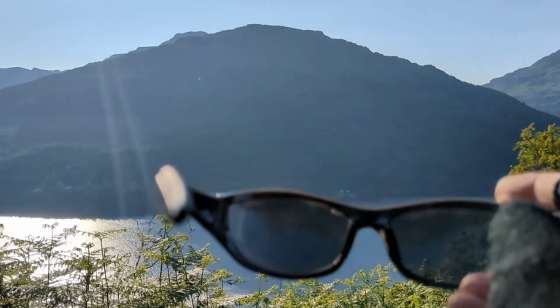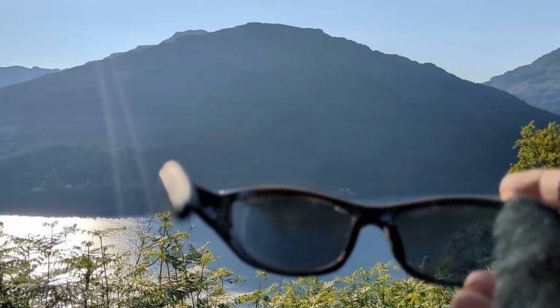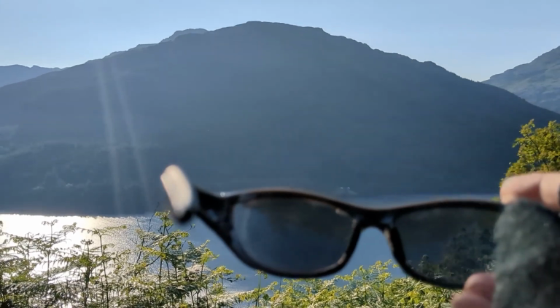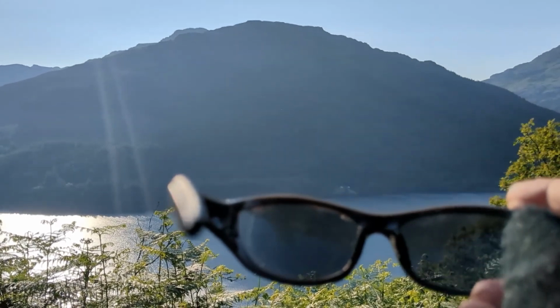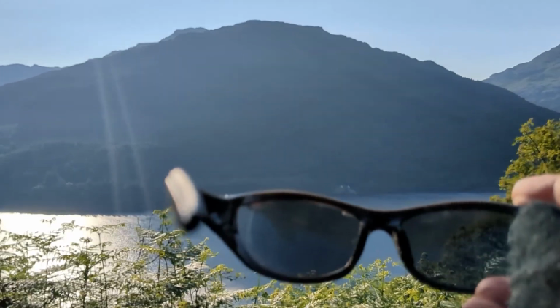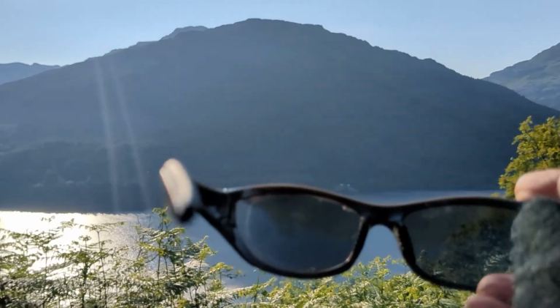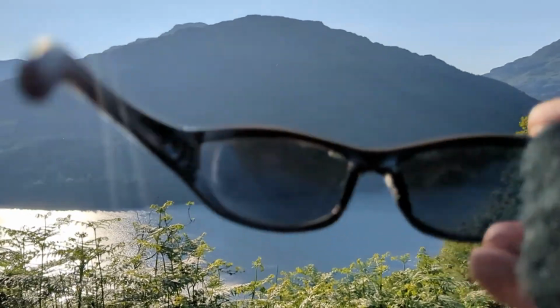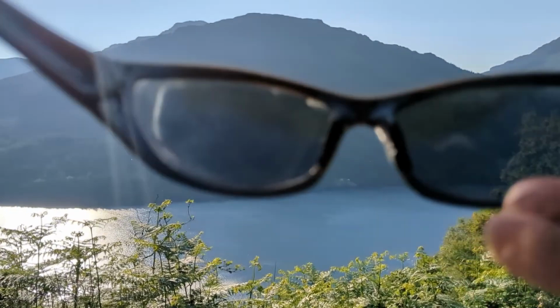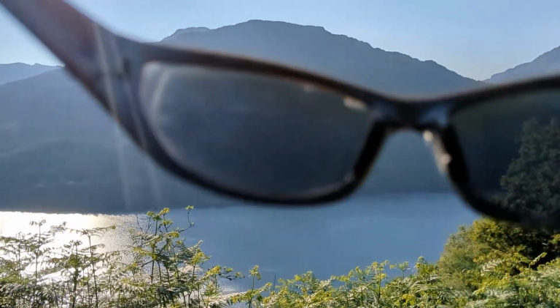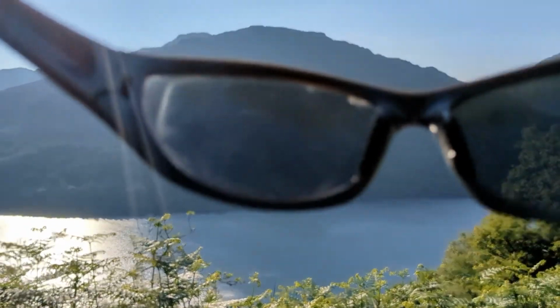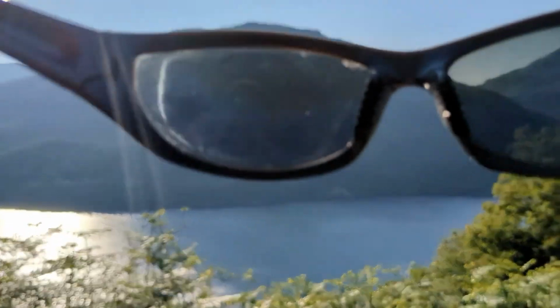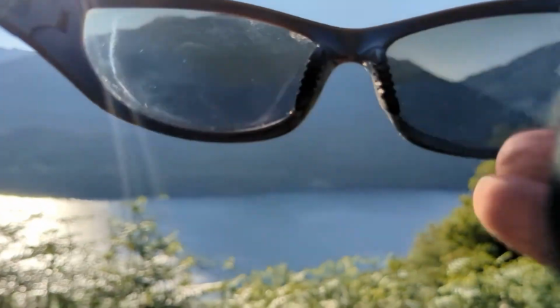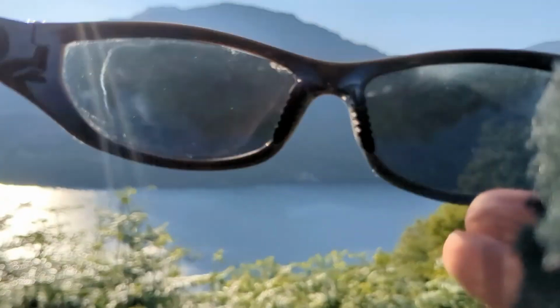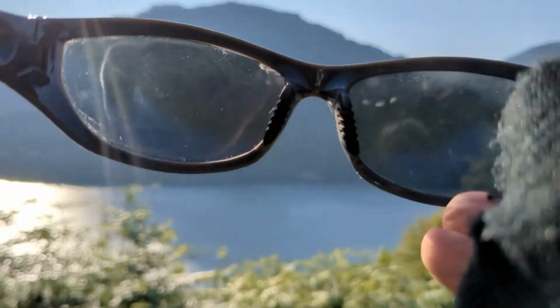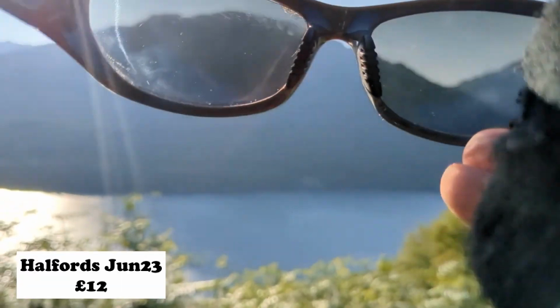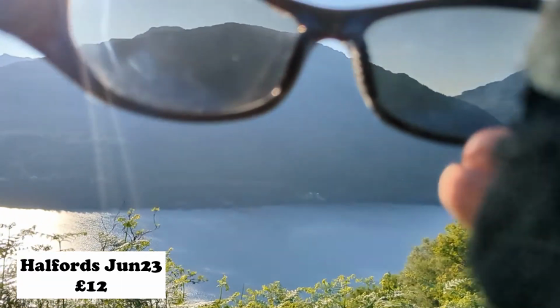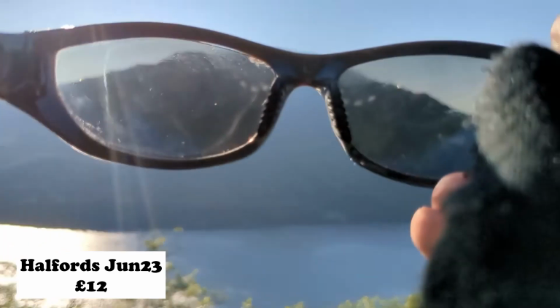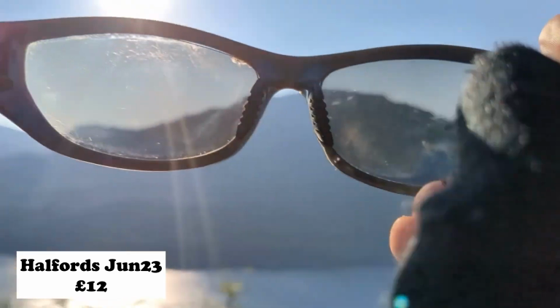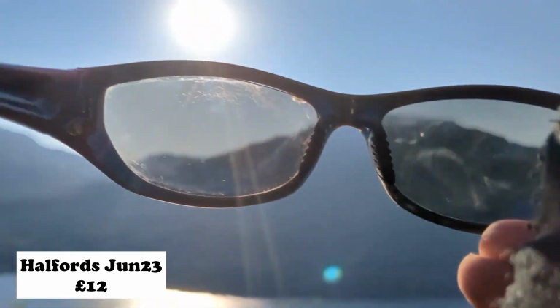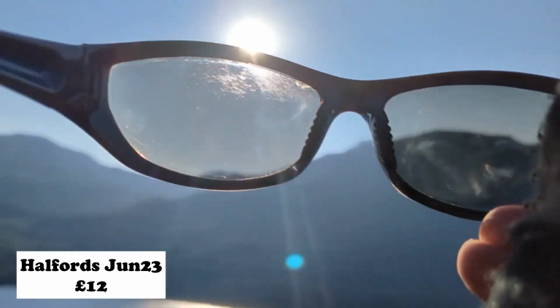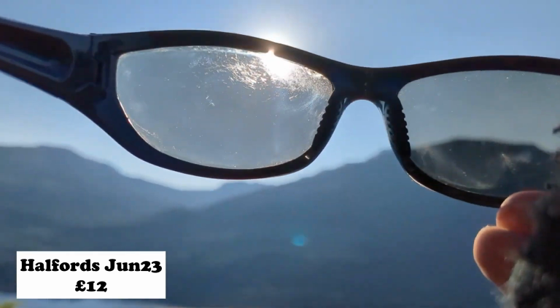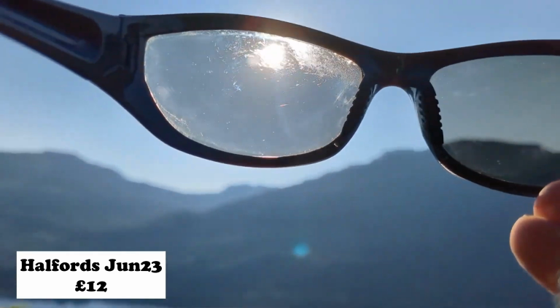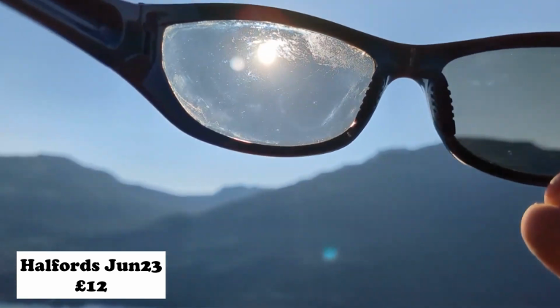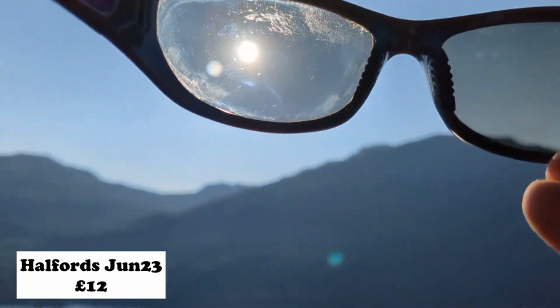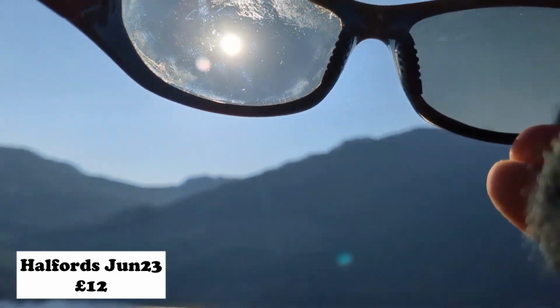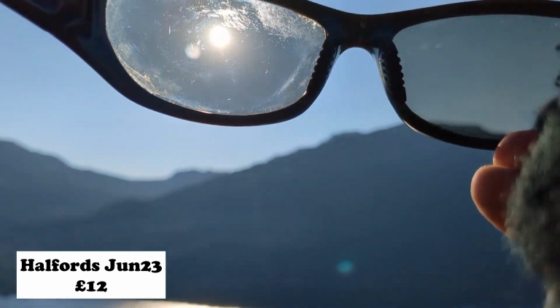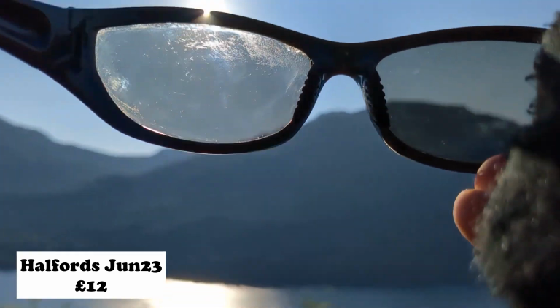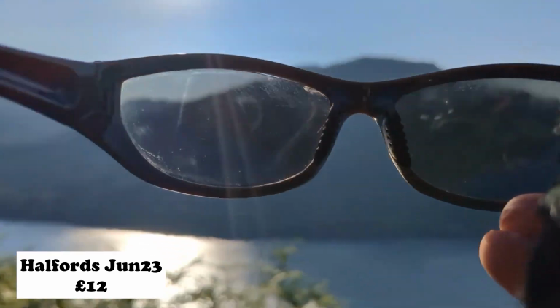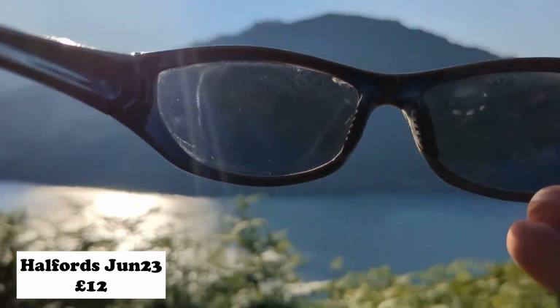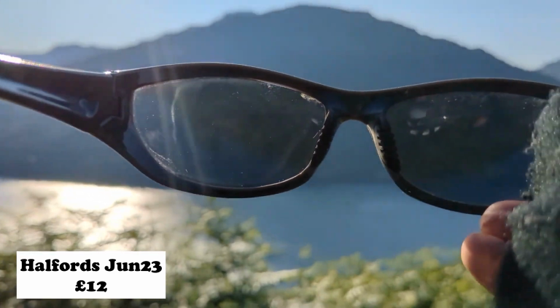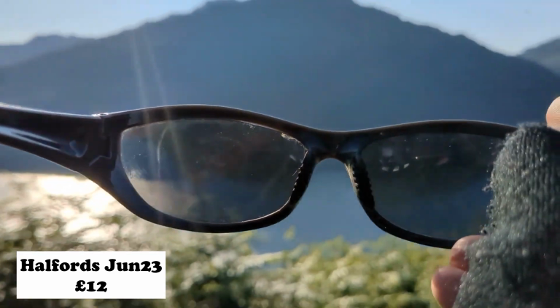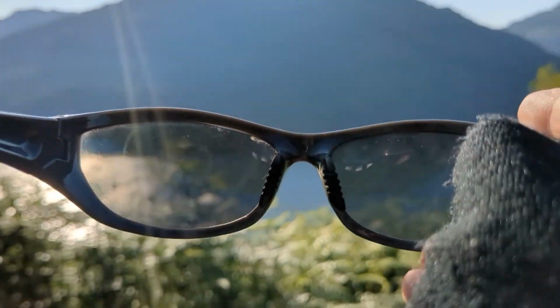Halfords, £12, June 23. Really good these, I like them.